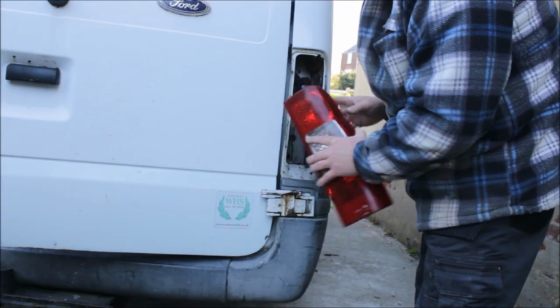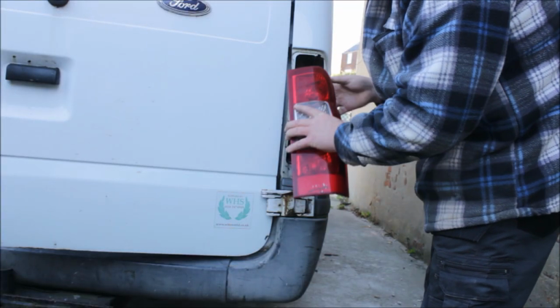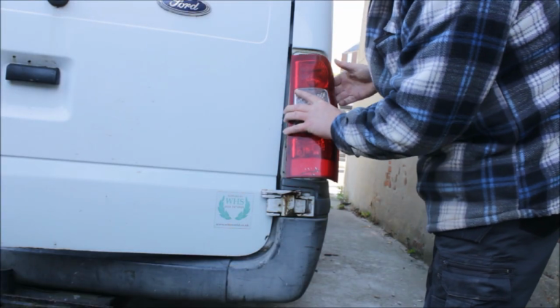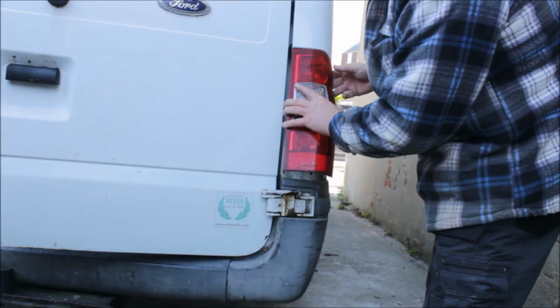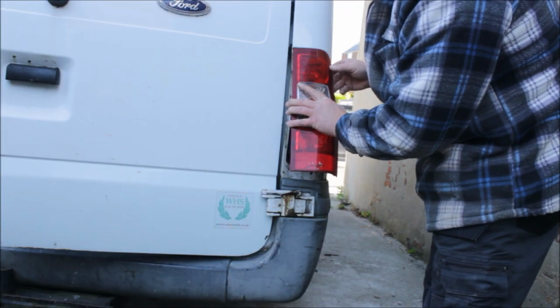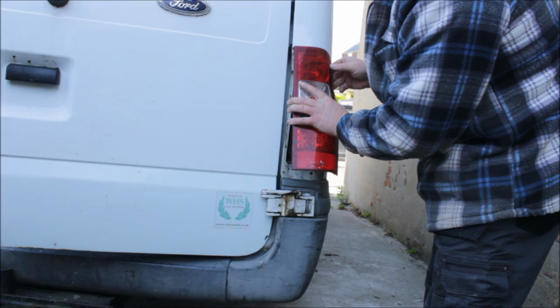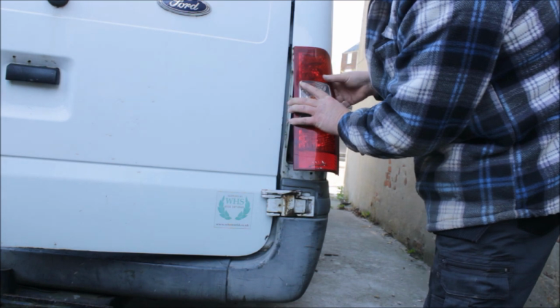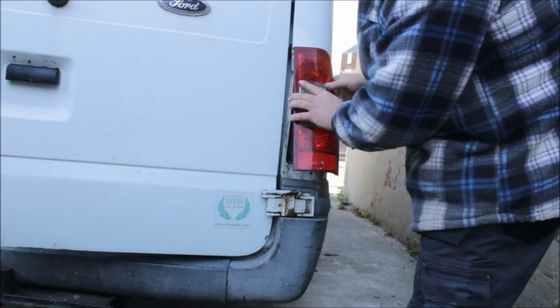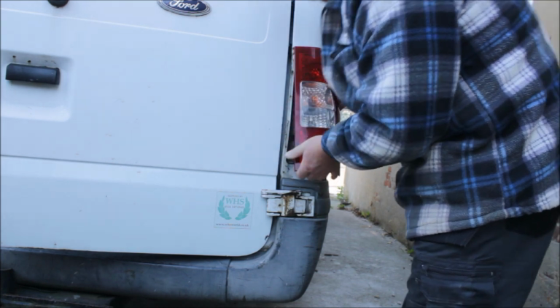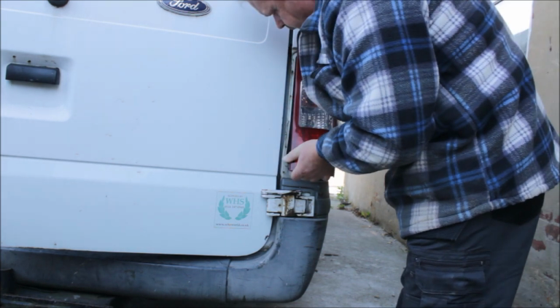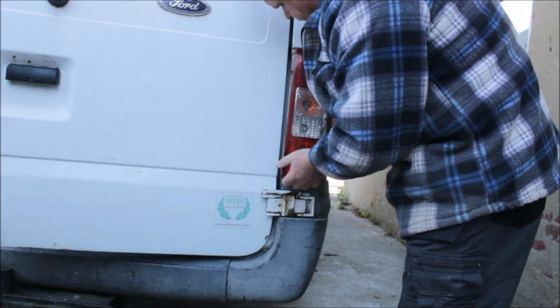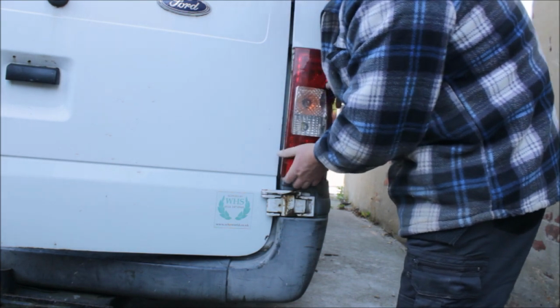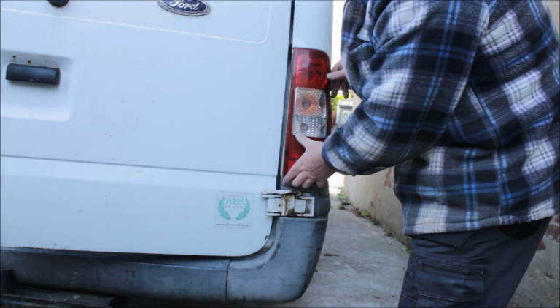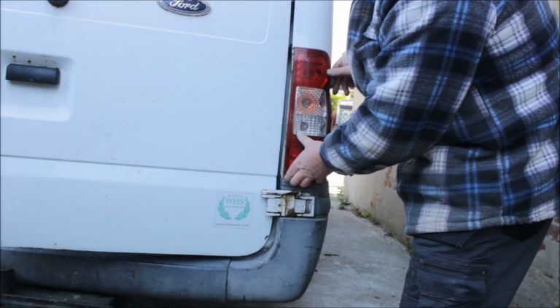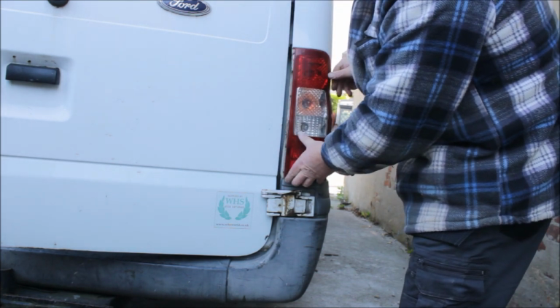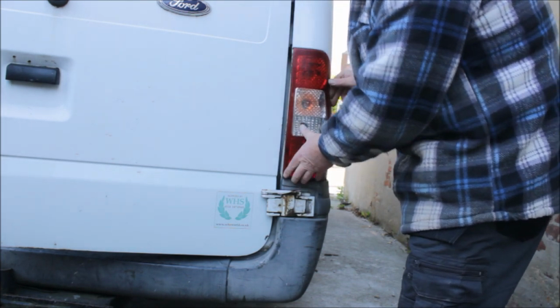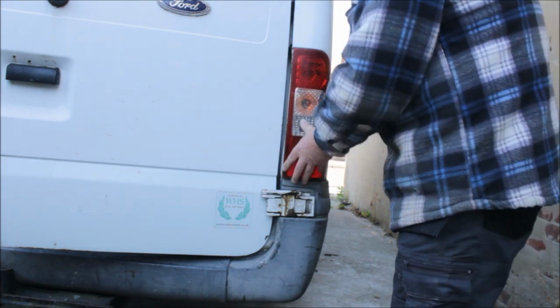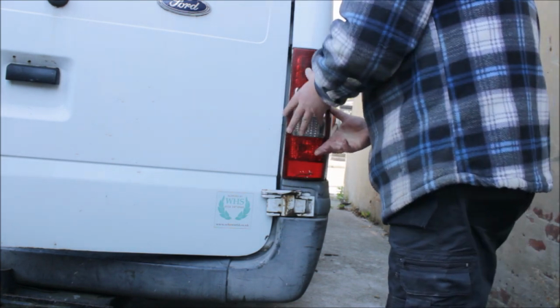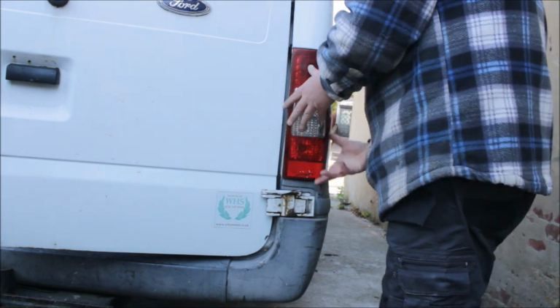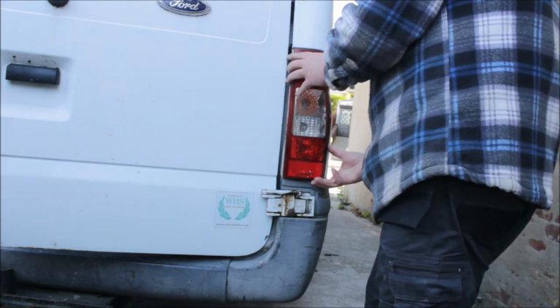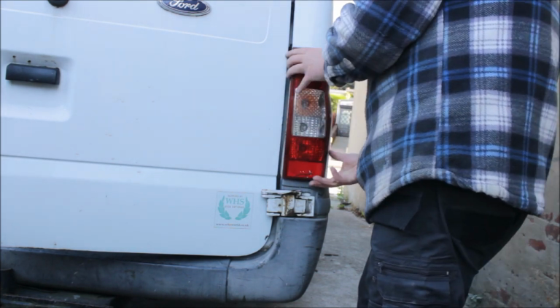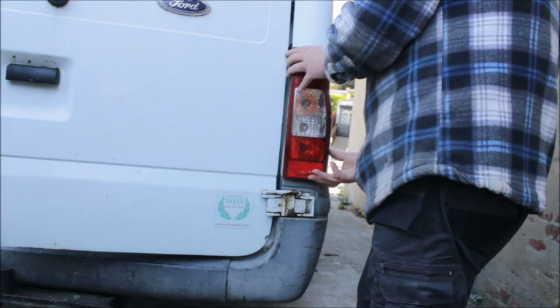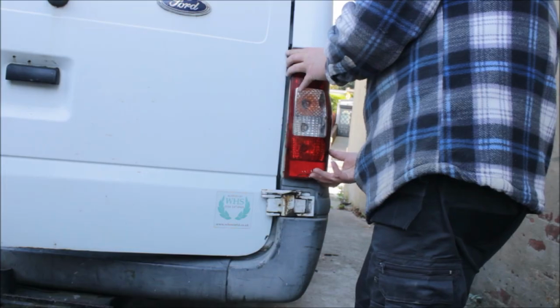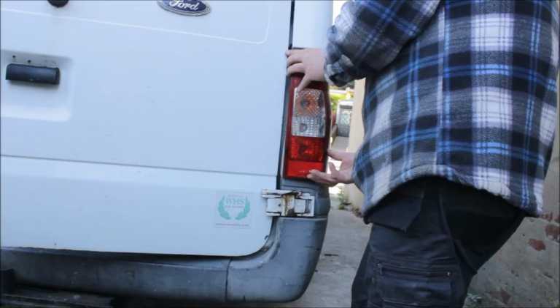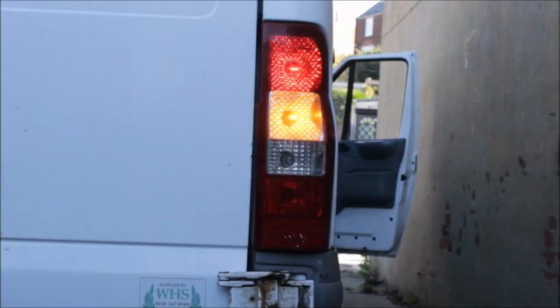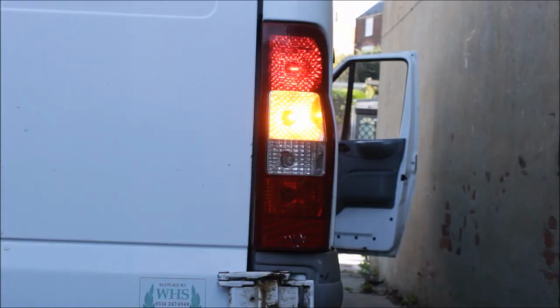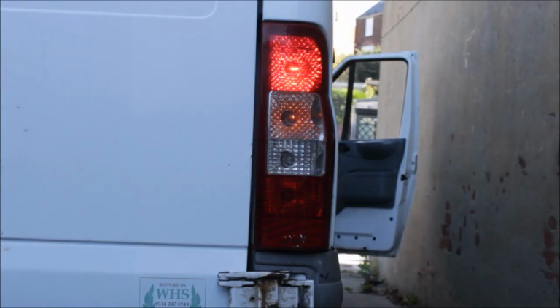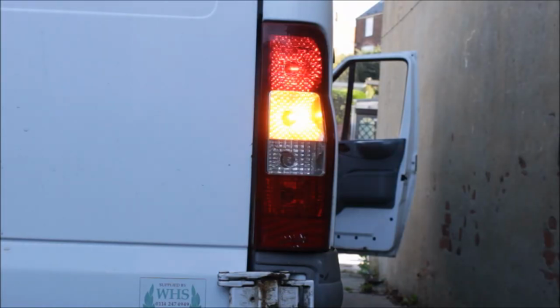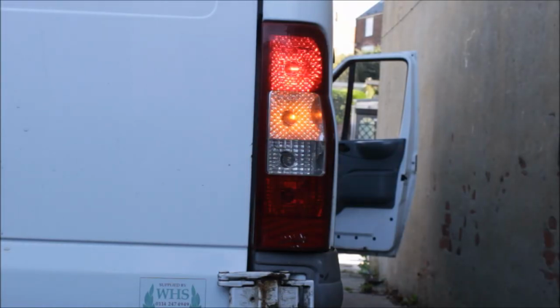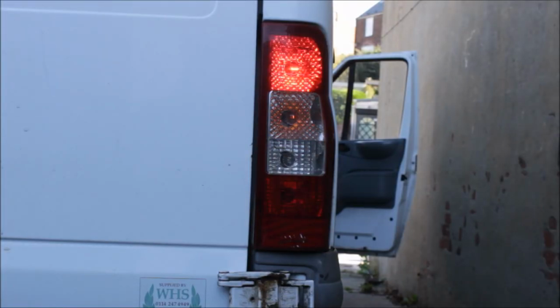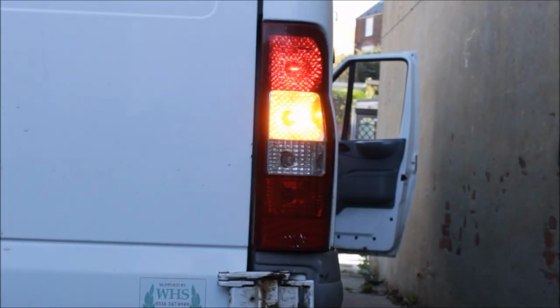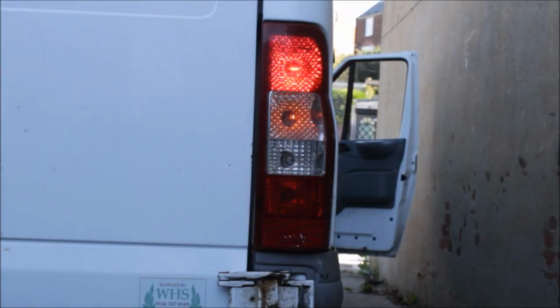Then just popped it back together to see if it works. There we go — nice easy fix.